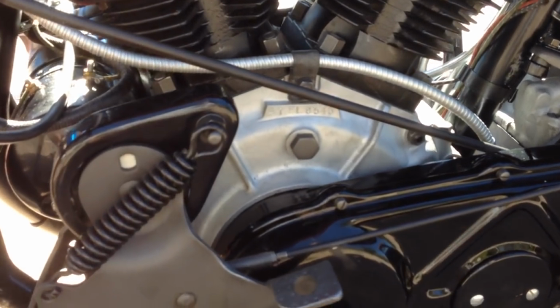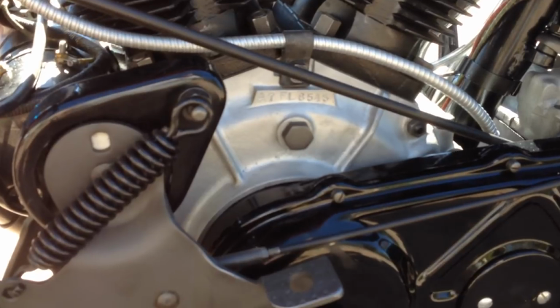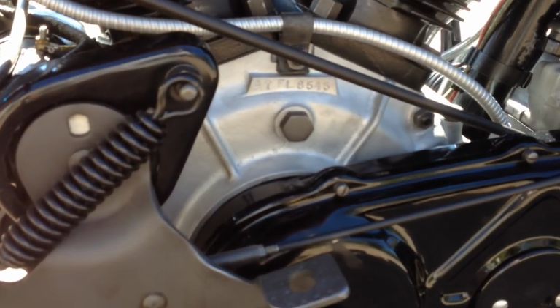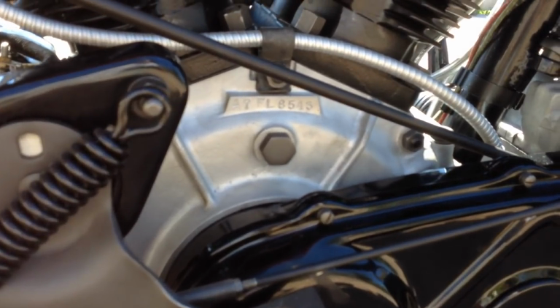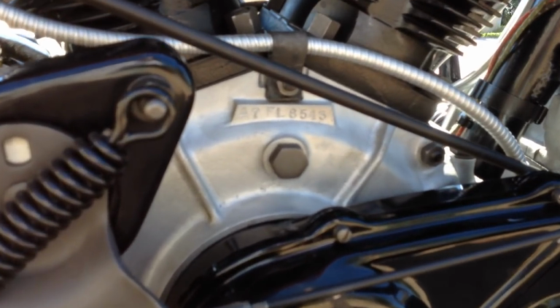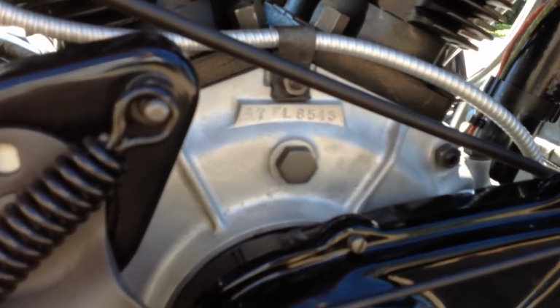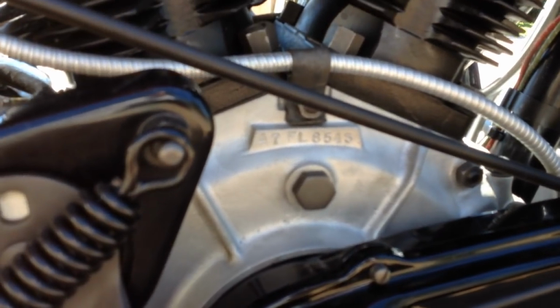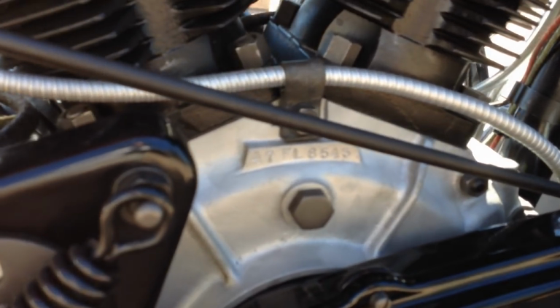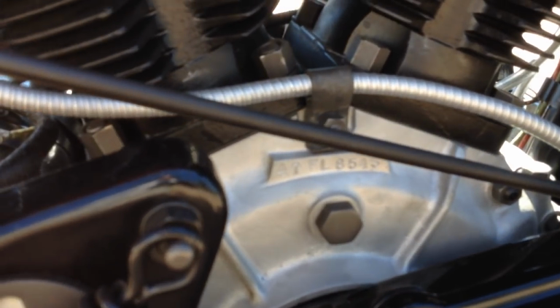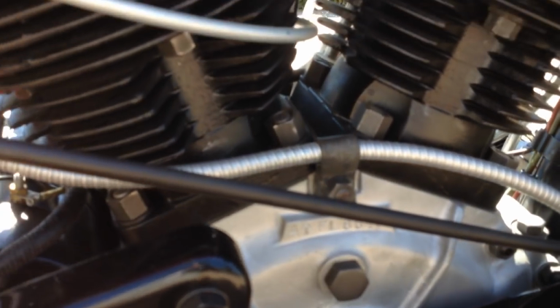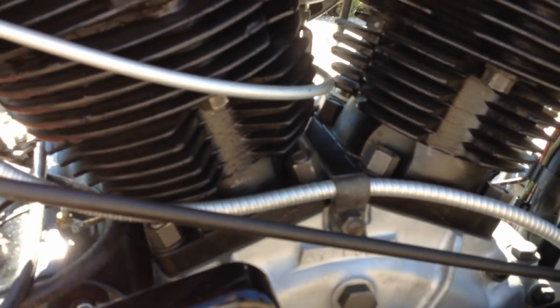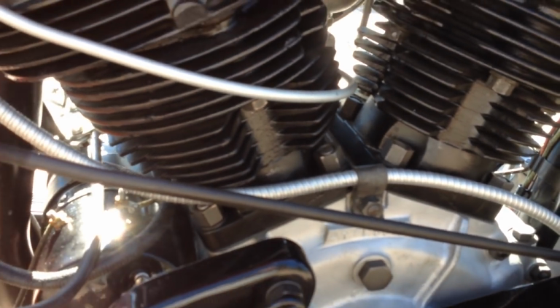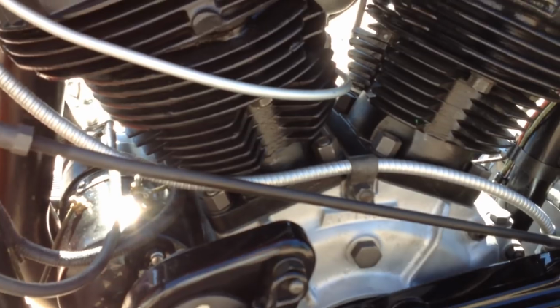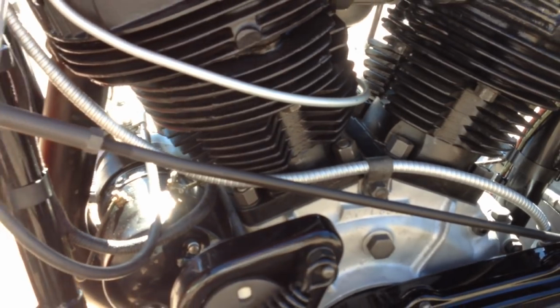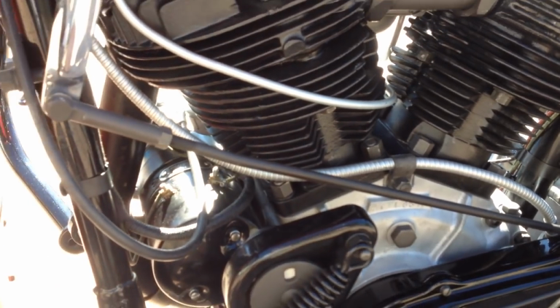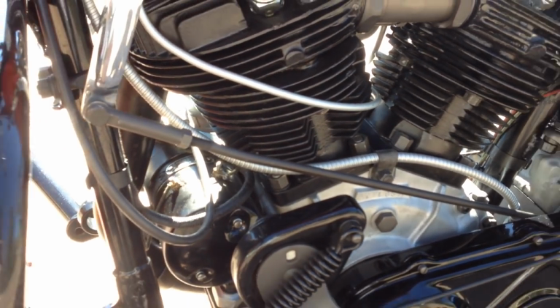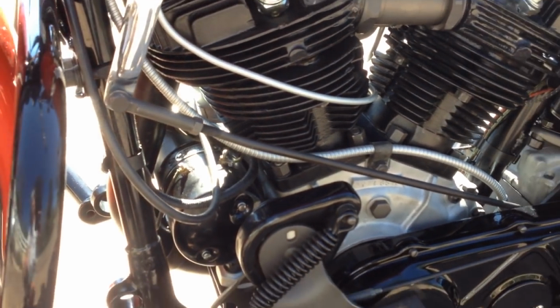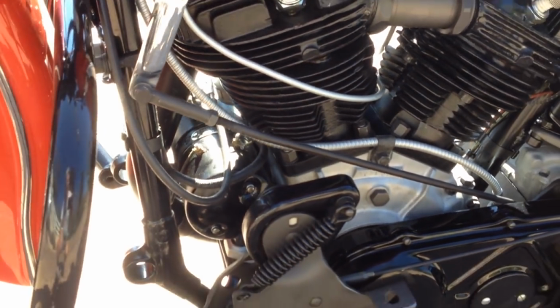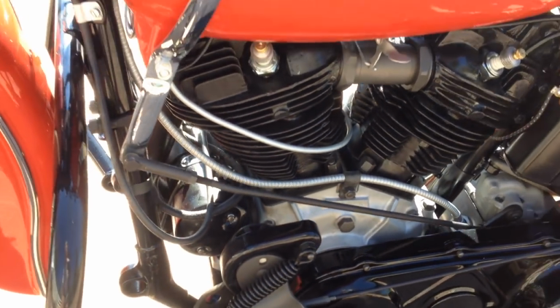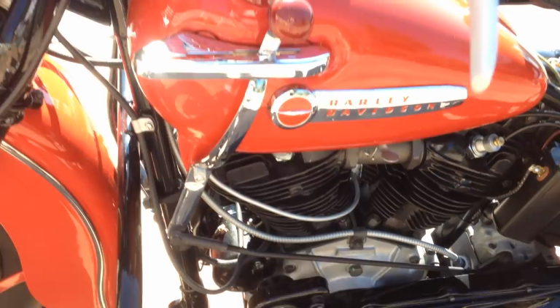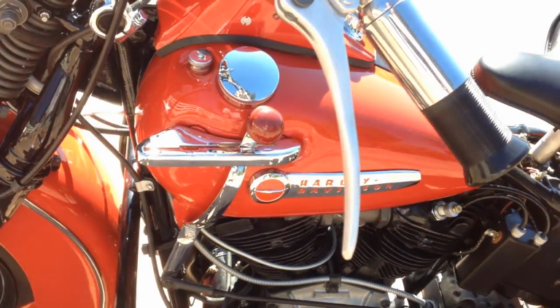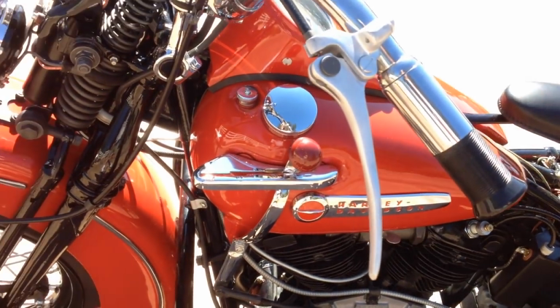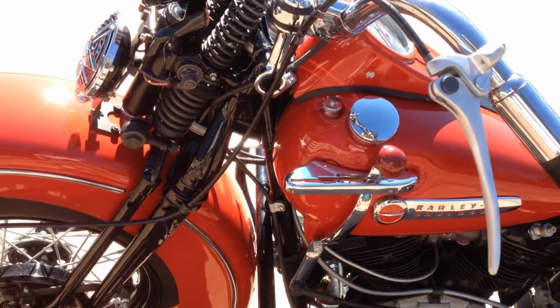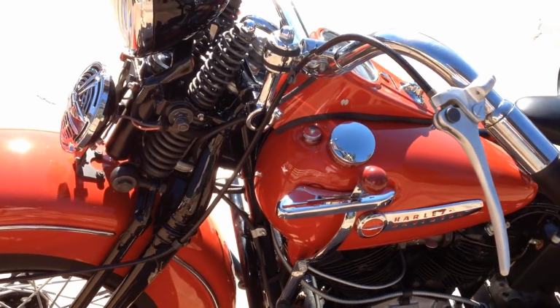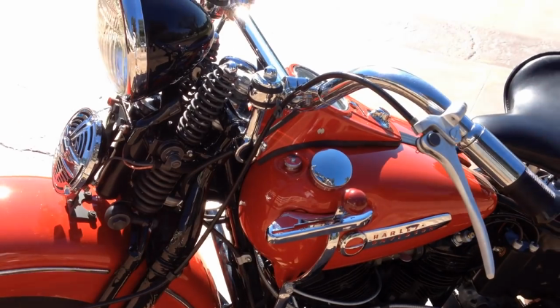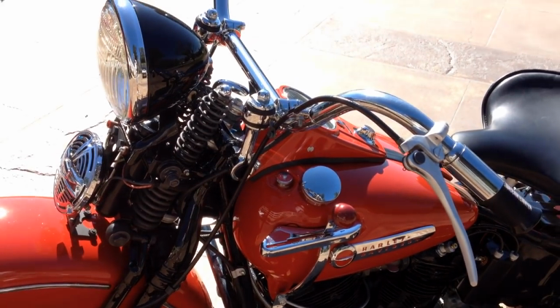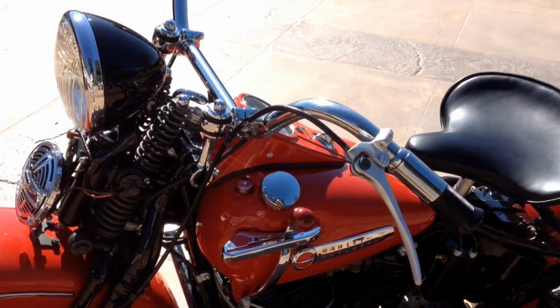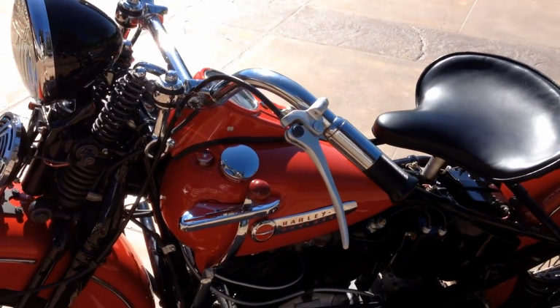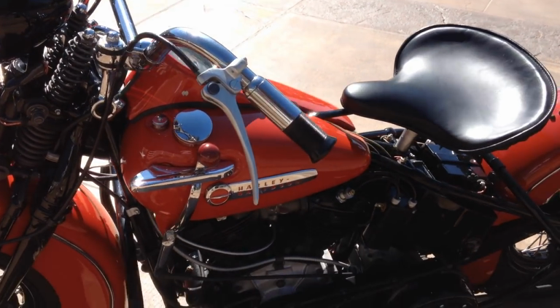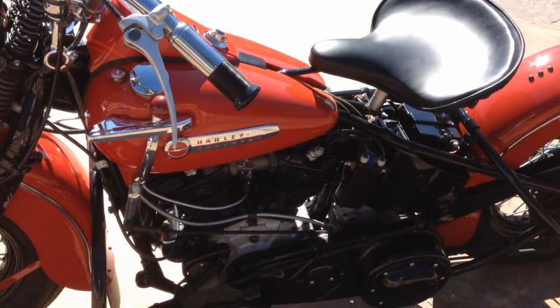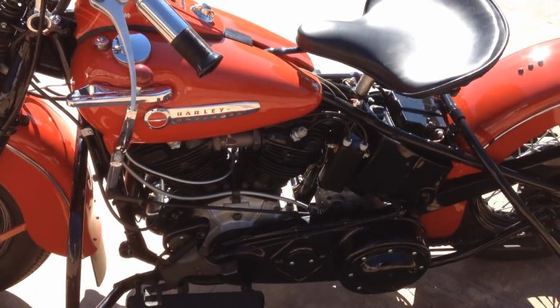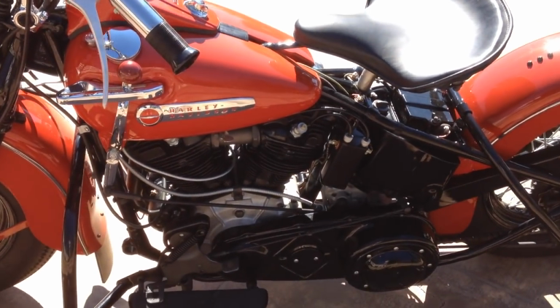All the engine numbers on the low end match. The engine numbers on the side are real clean. What I do know is aftermarket is the headlight, possibly the outer primary cover.